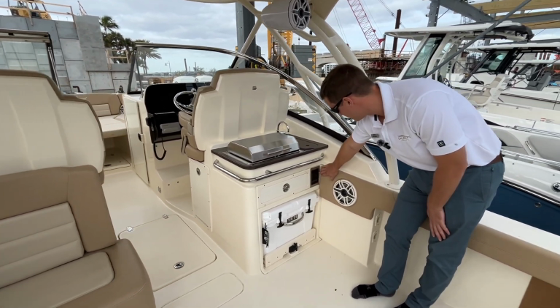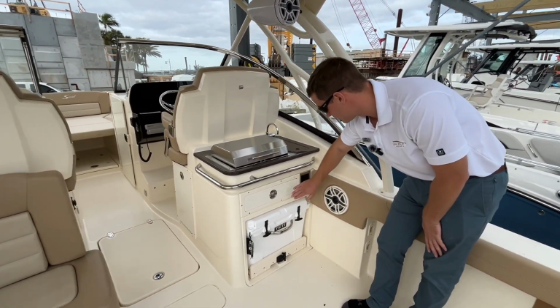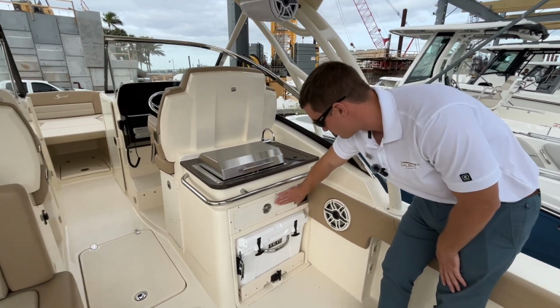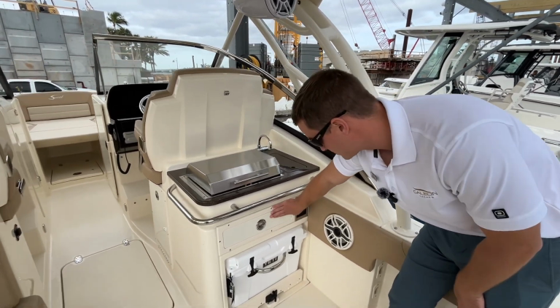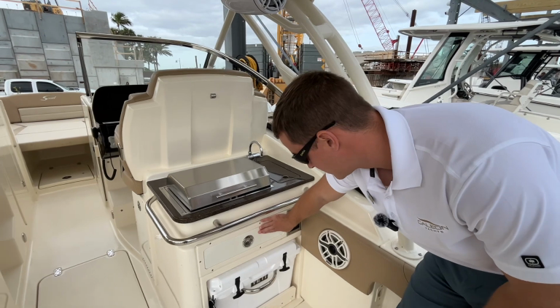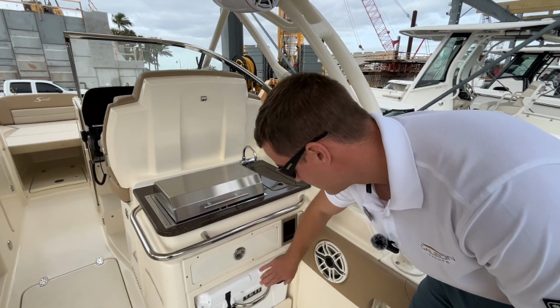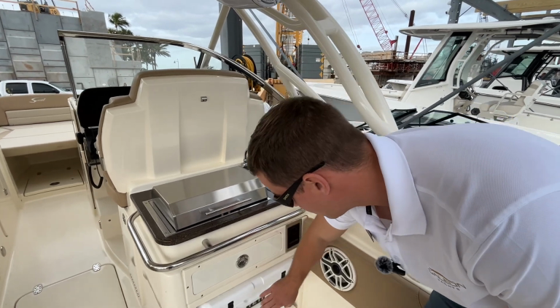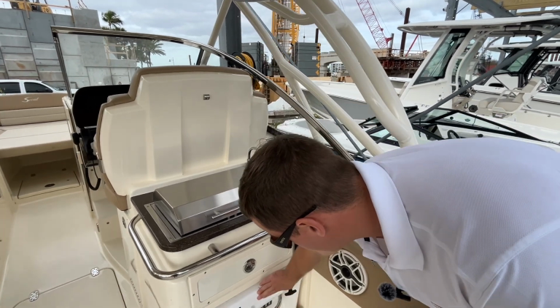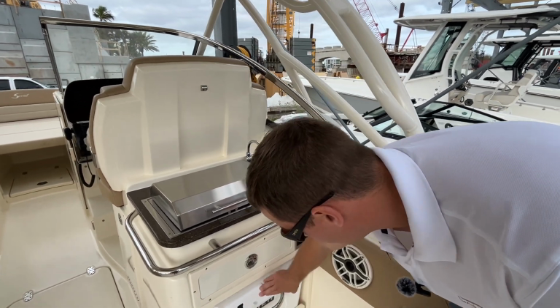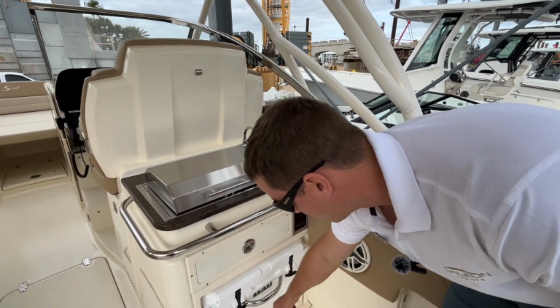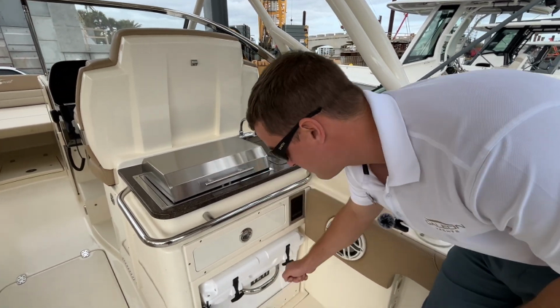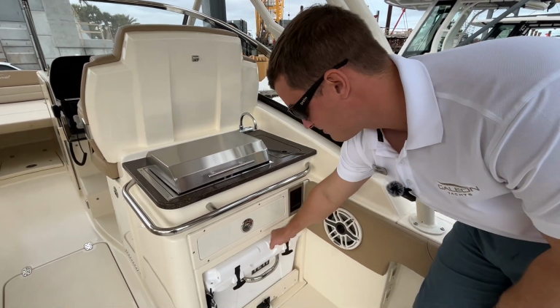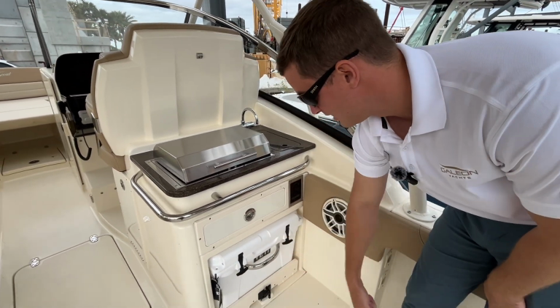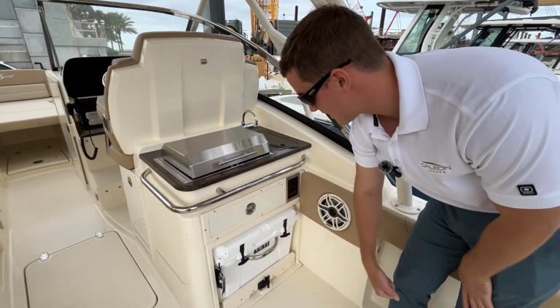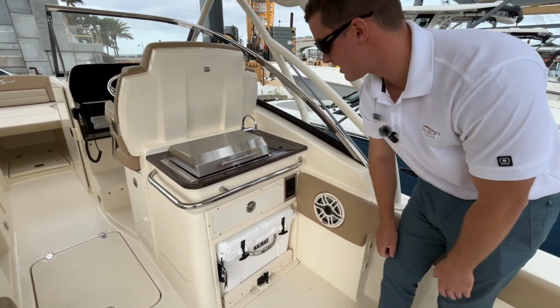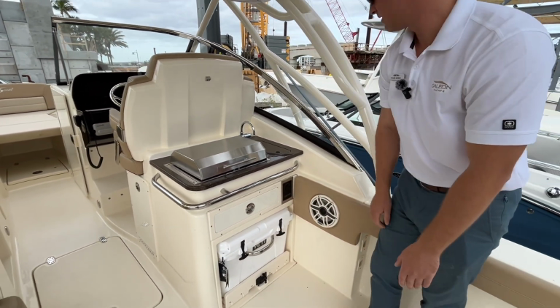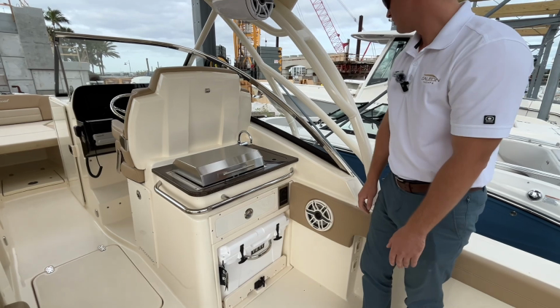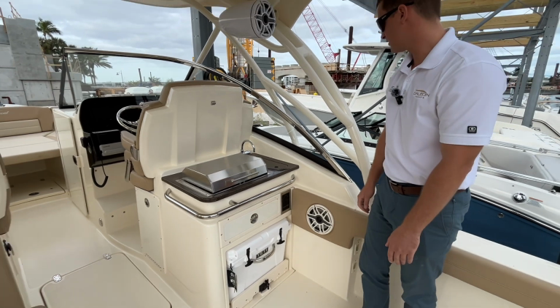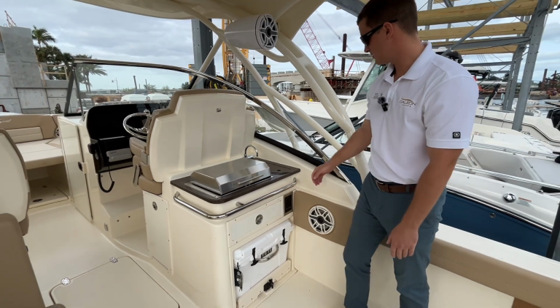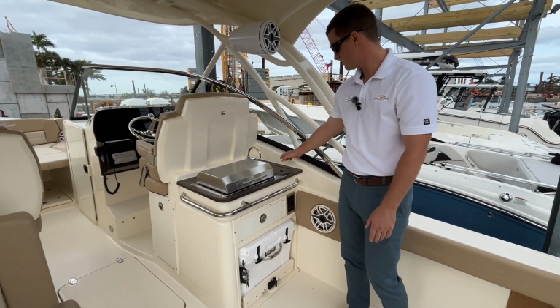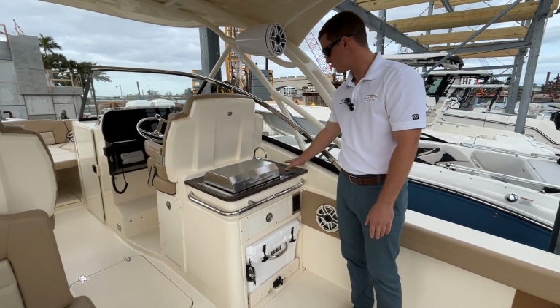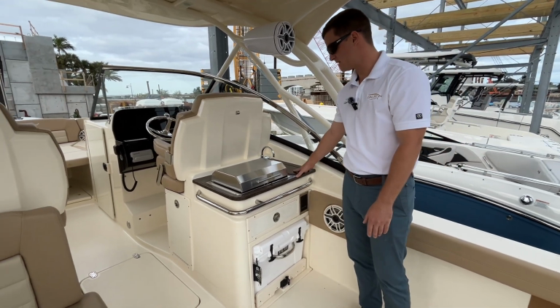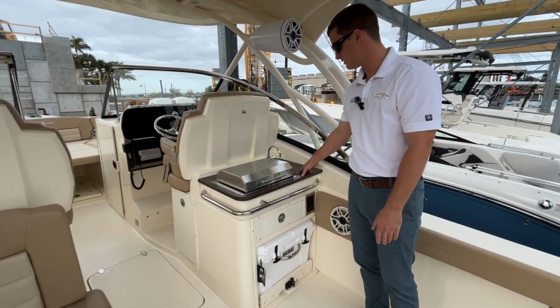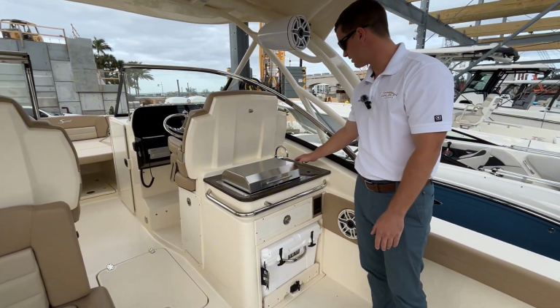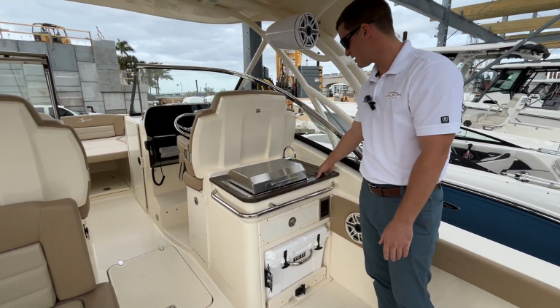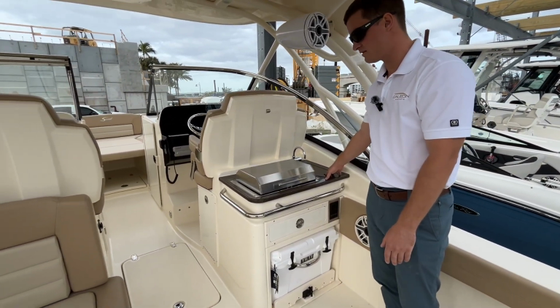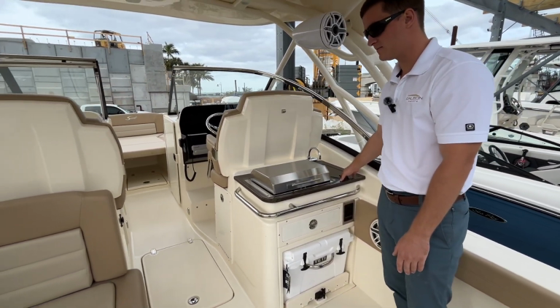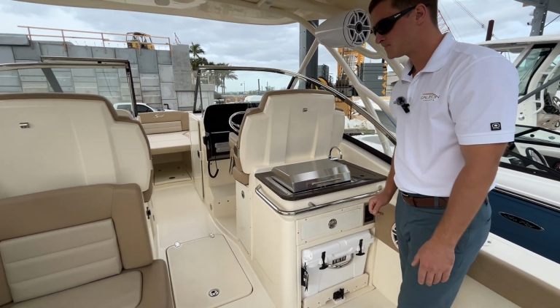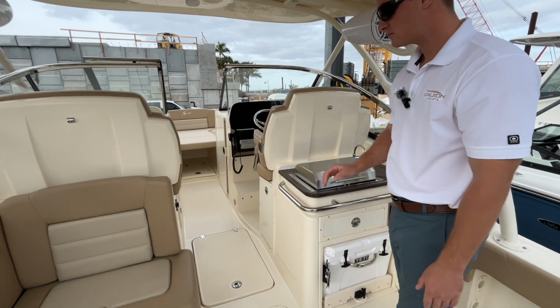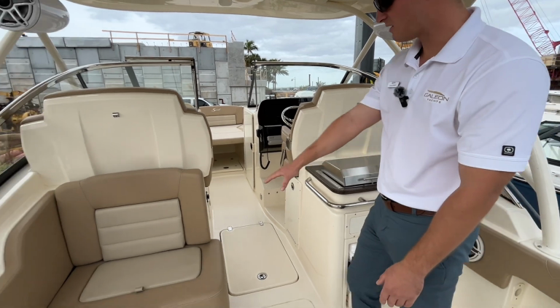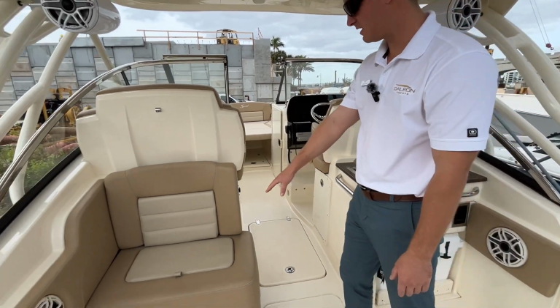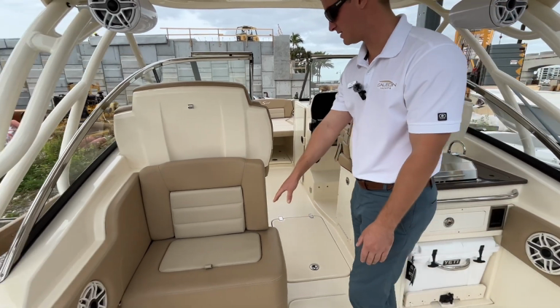Working our way up, we have a nice Kenyon grill with grill controls right here, plus more storage and a nice Yeti cooler. You can pull the pin up and slide it out to access it. There's also a sink to the starboard side of the grill.